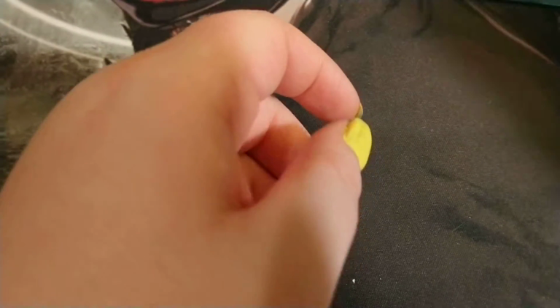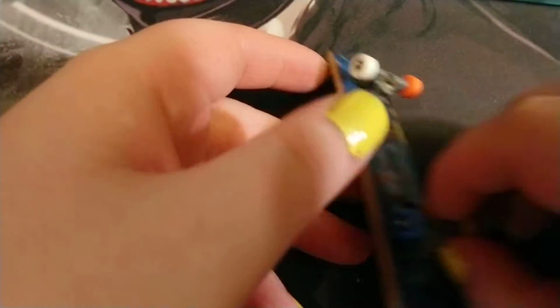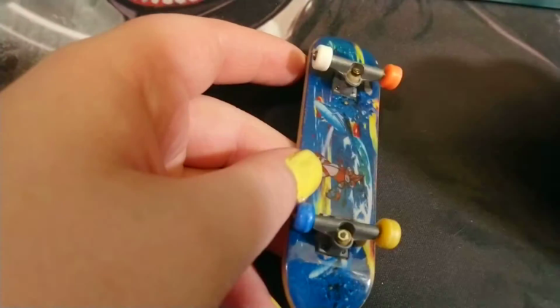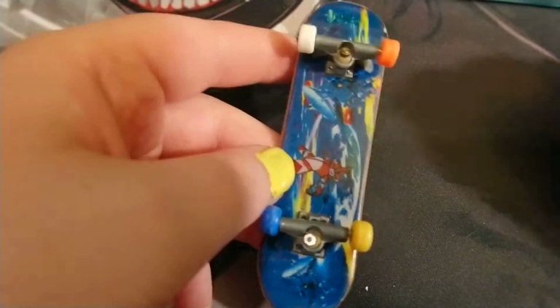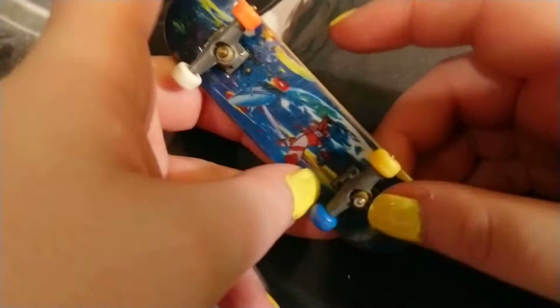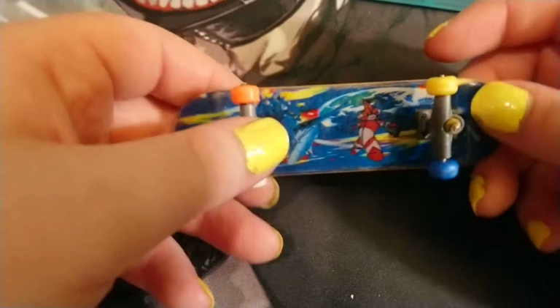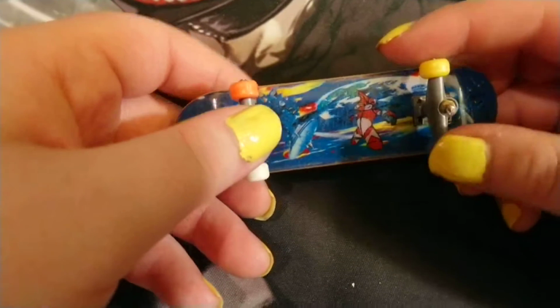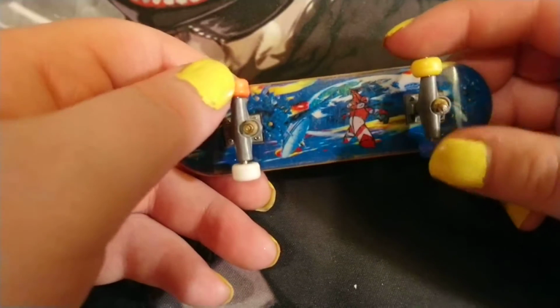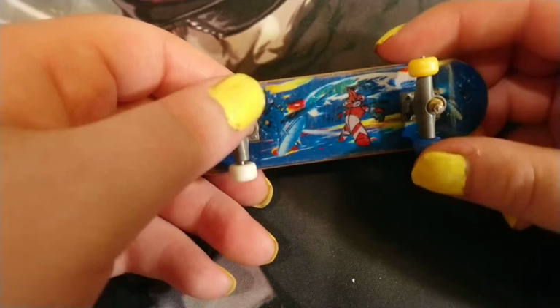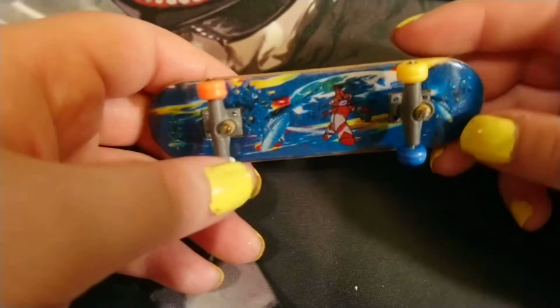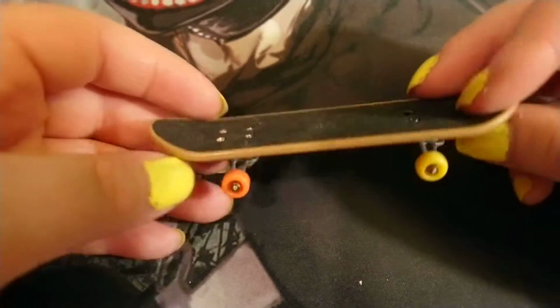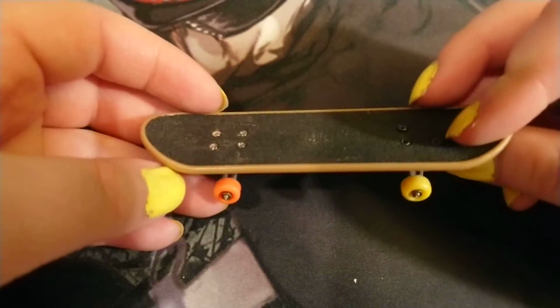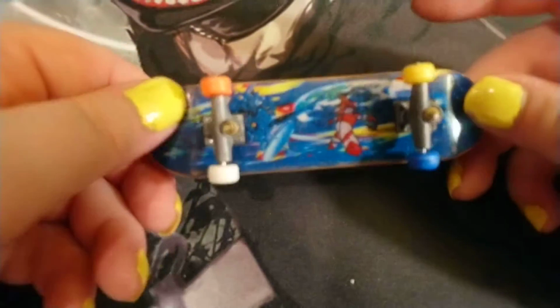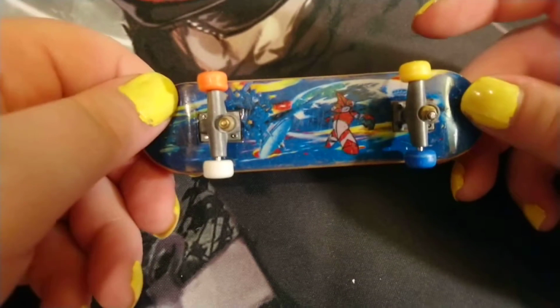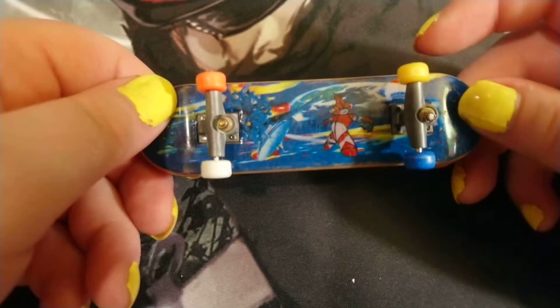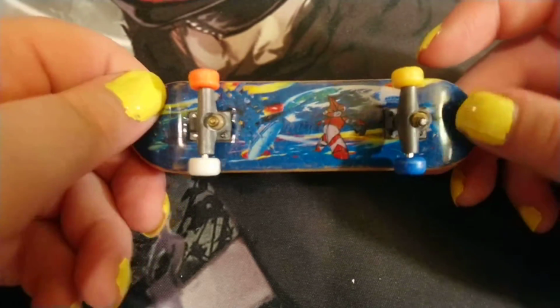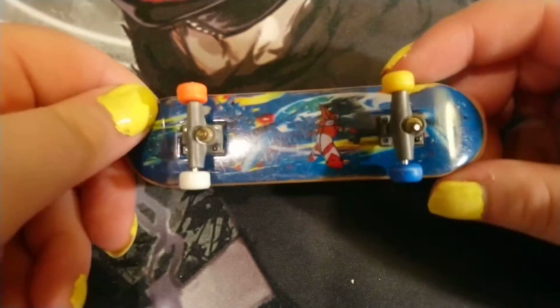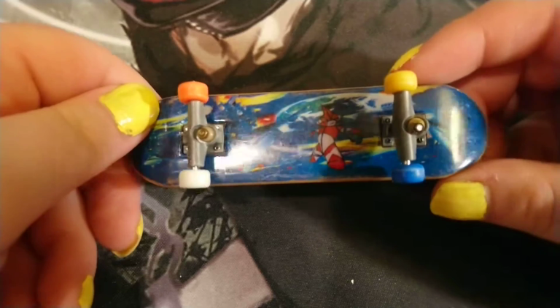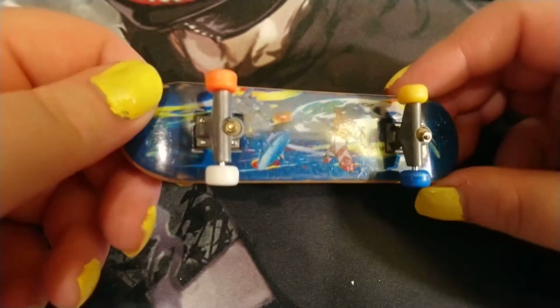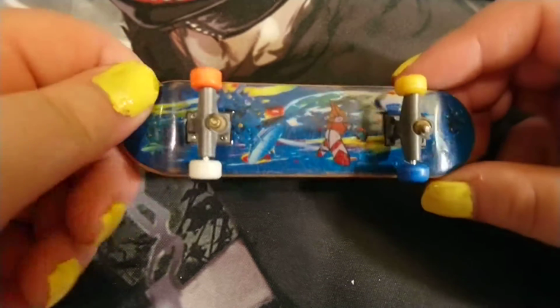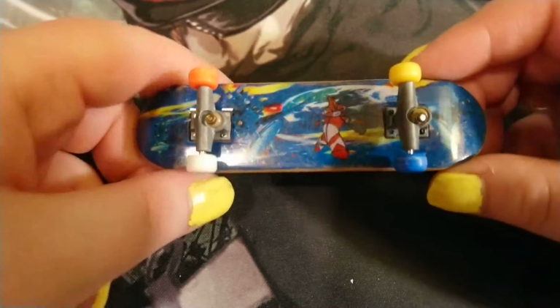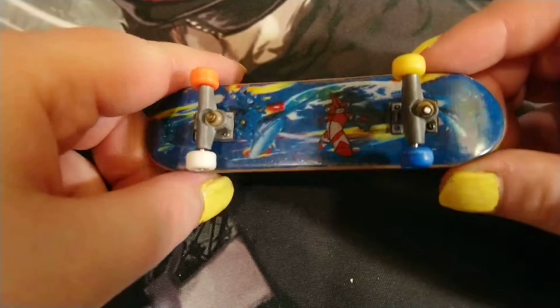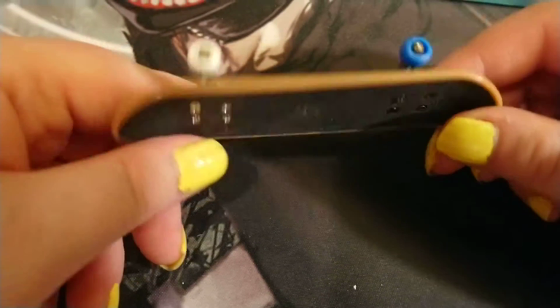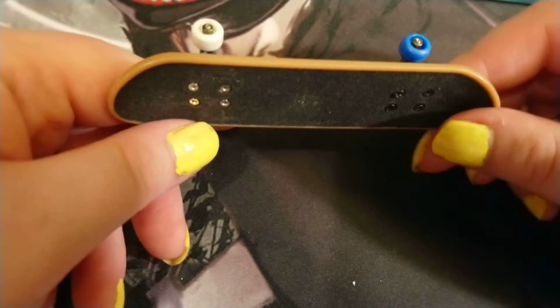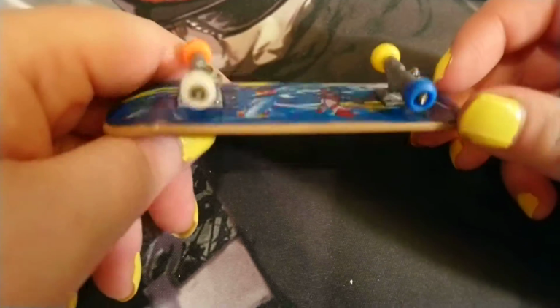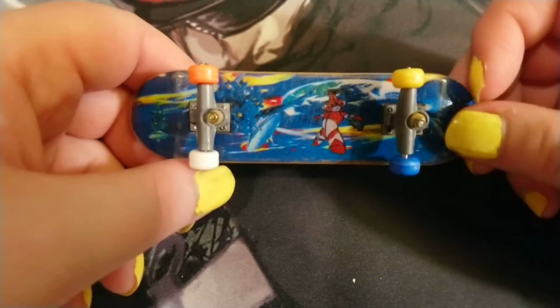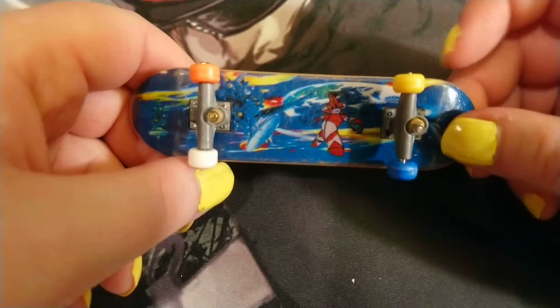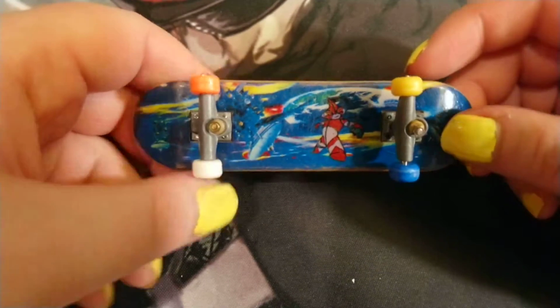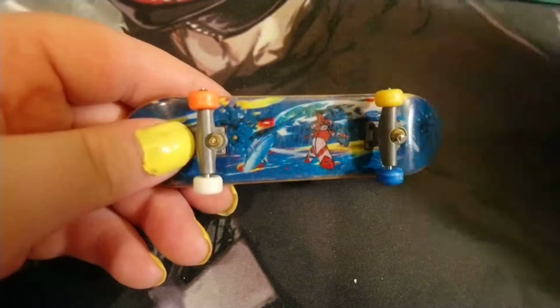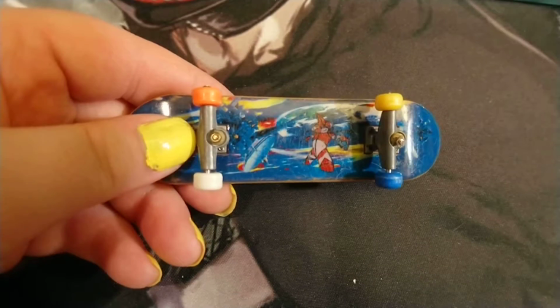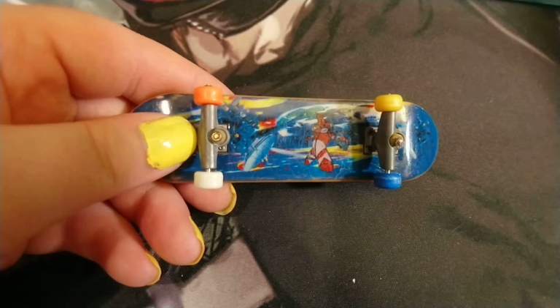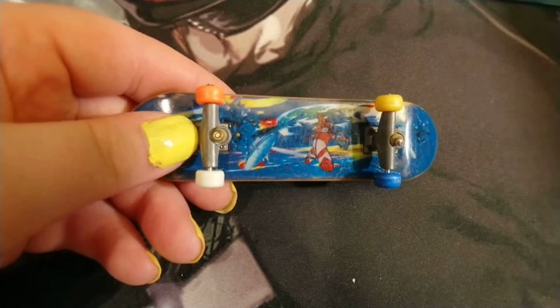Those are actually pretty collectible. And I got this random one. I have no idea why each wheel is a different color. I don't remember why — I probably just did it because I could, and that was an option.